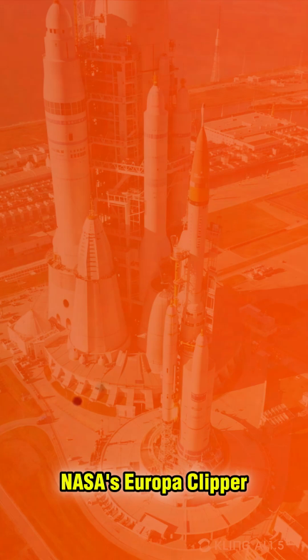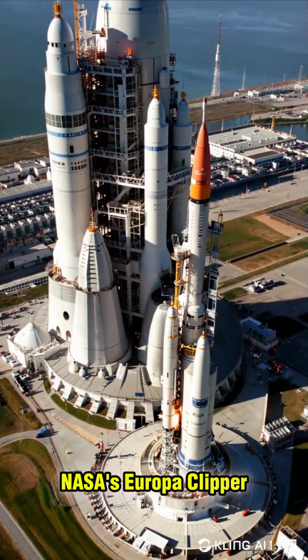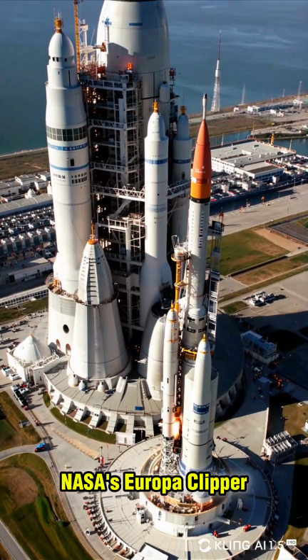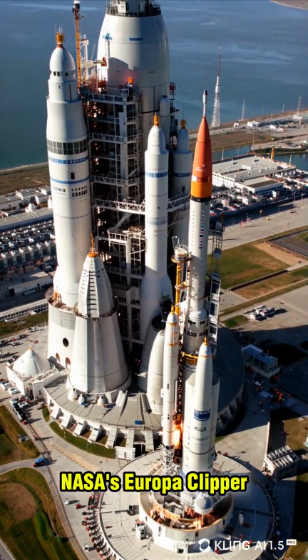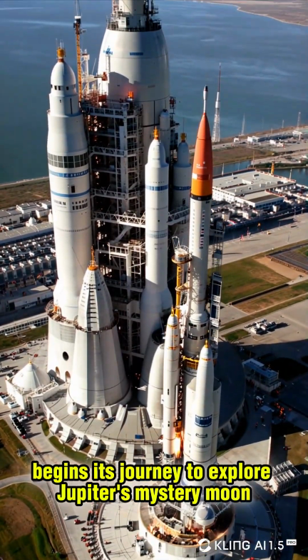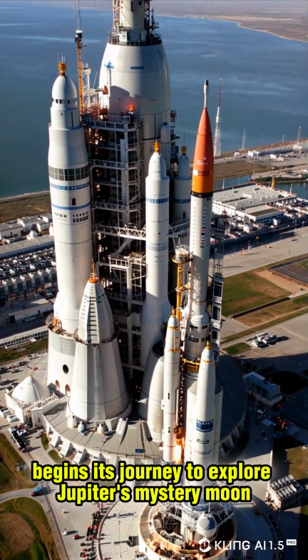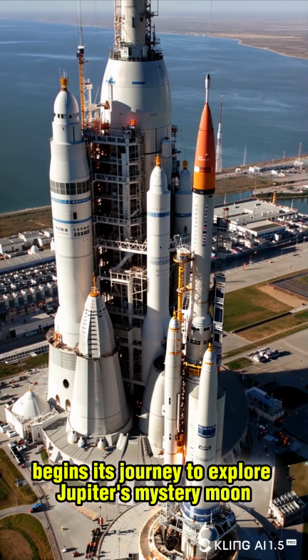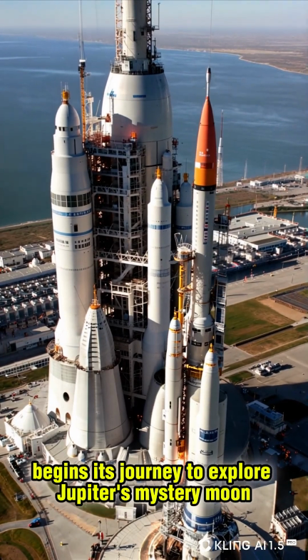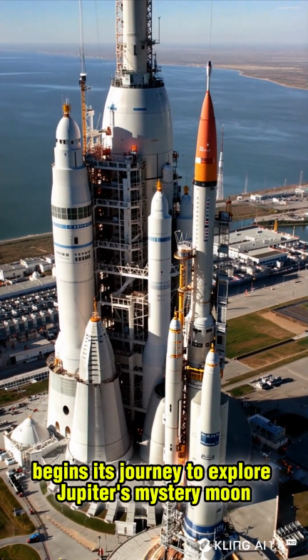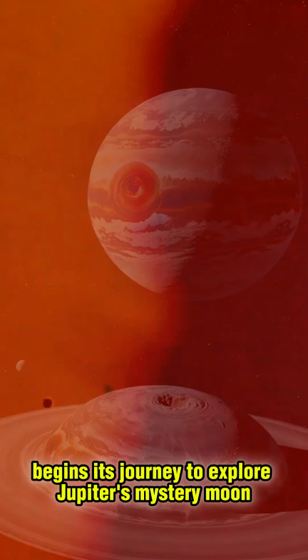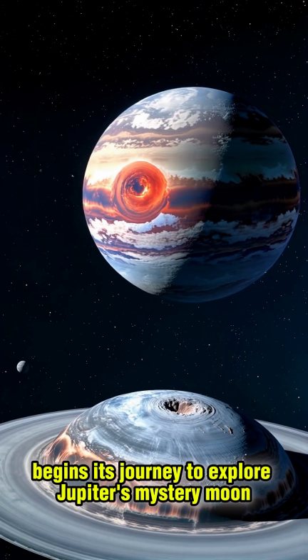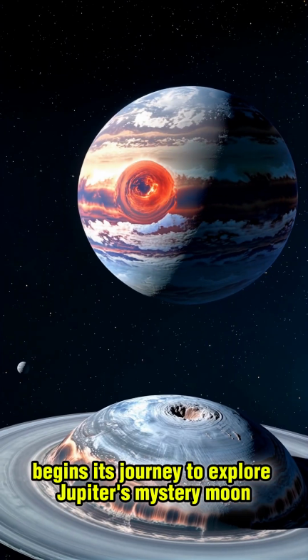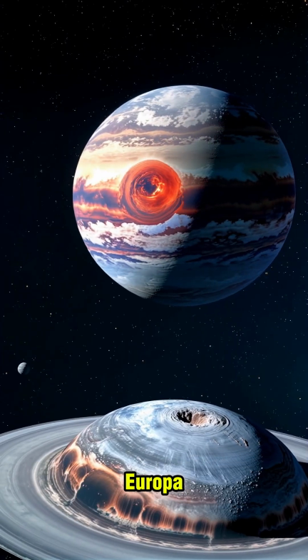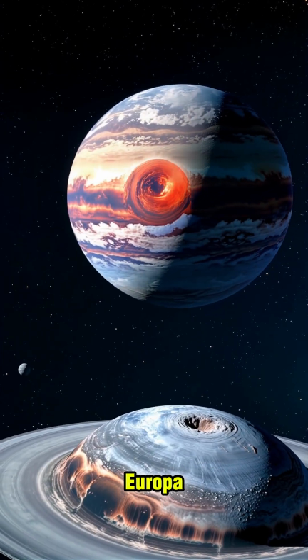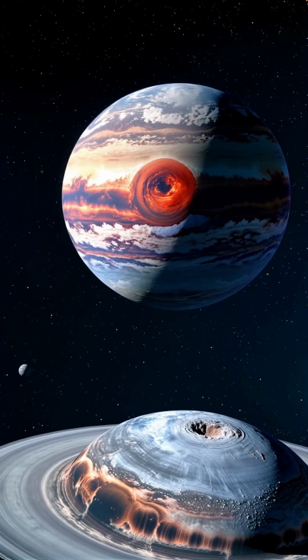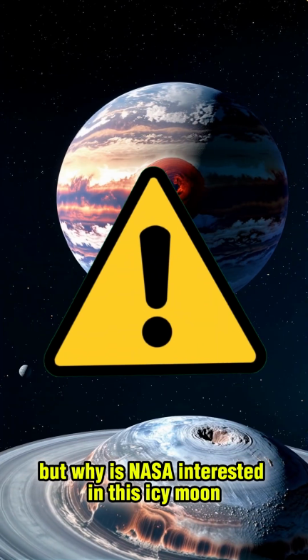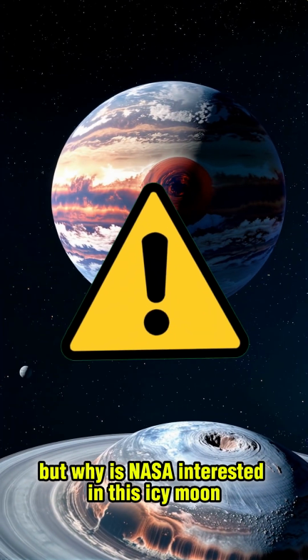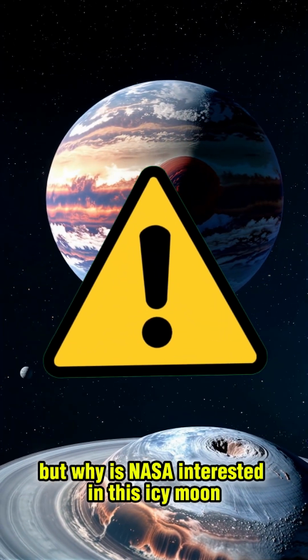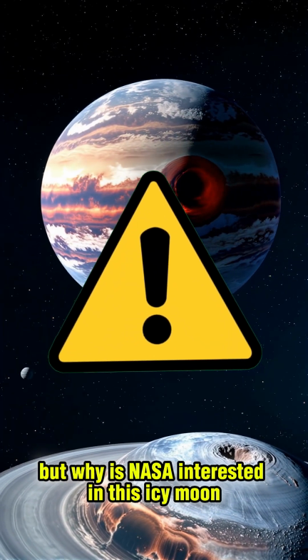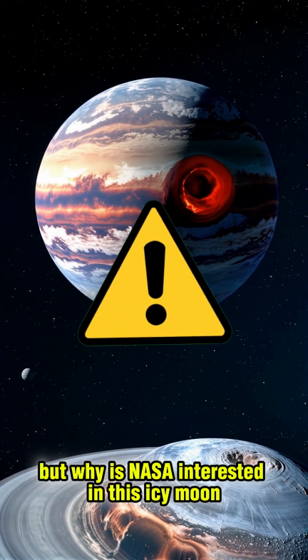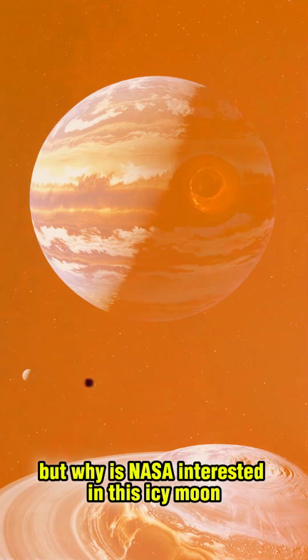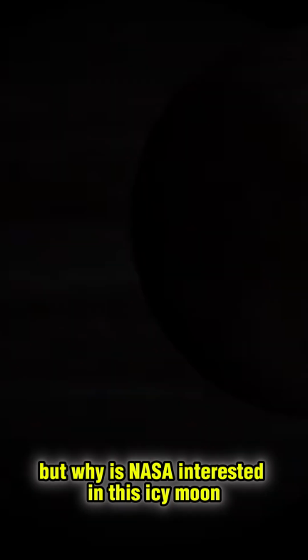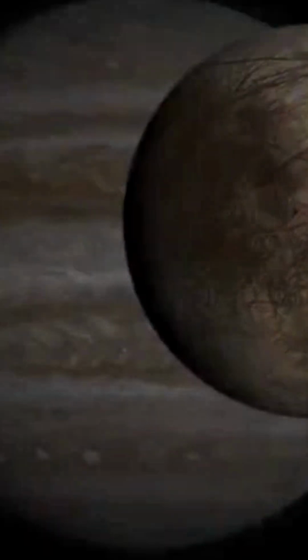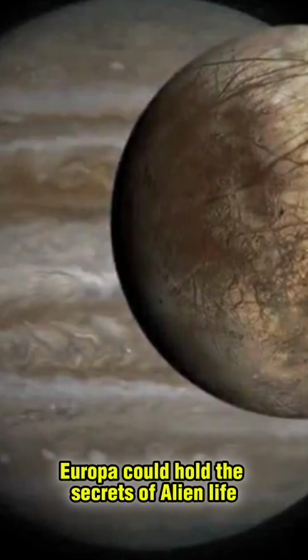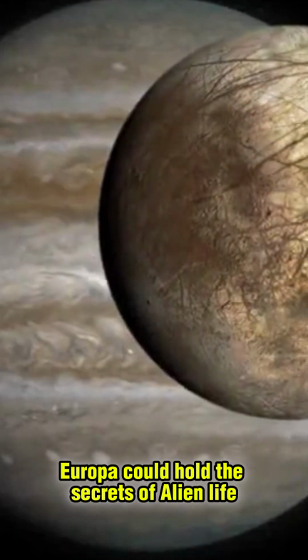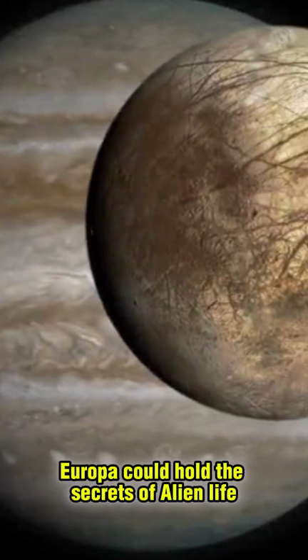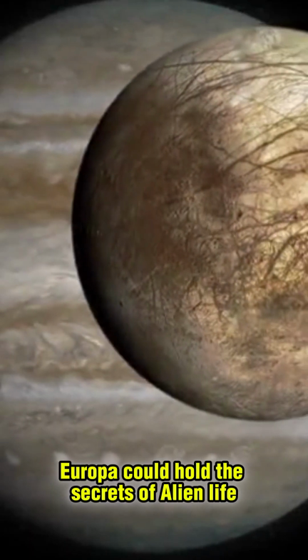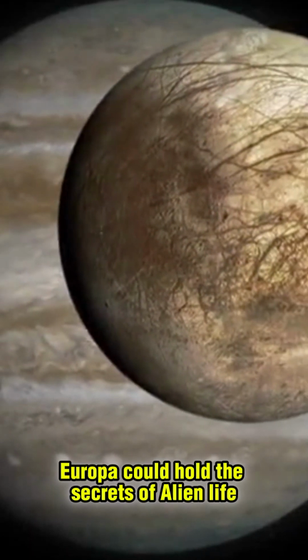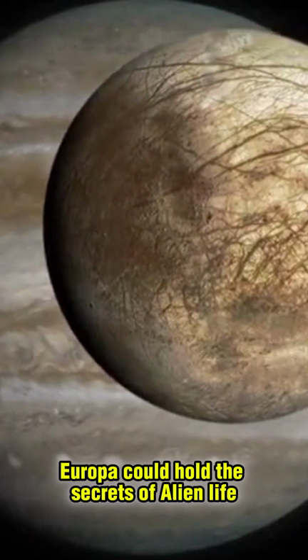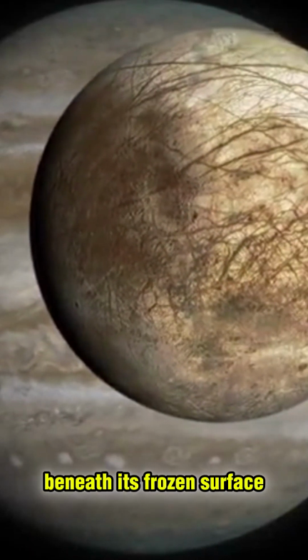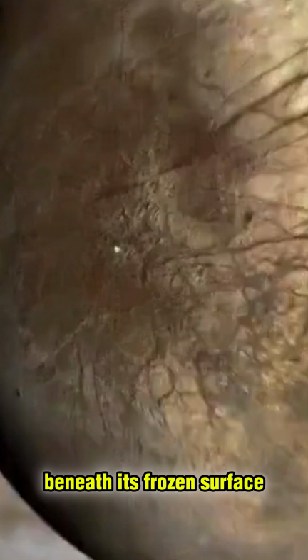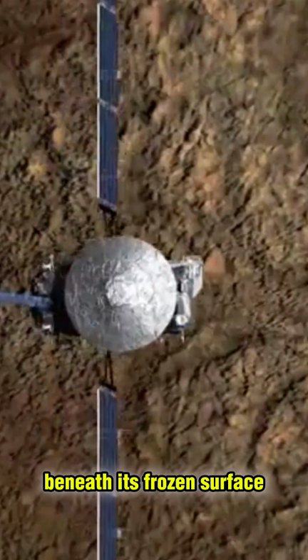NASA's Europa Clipper begins its journey to explore Jupiter's mysterious moon, Europa. But why is NASA interested in this icy moon? Europa could hold the secrets of any life beneath its frozen surface.